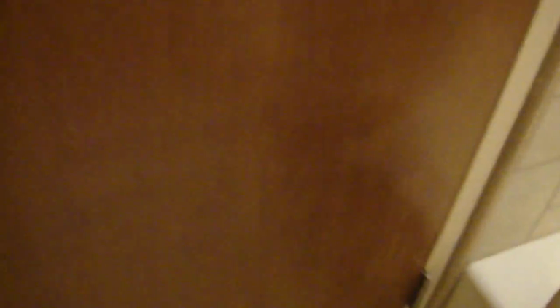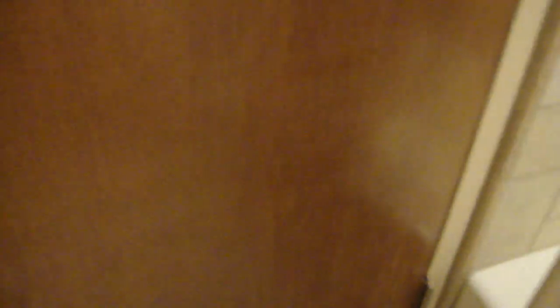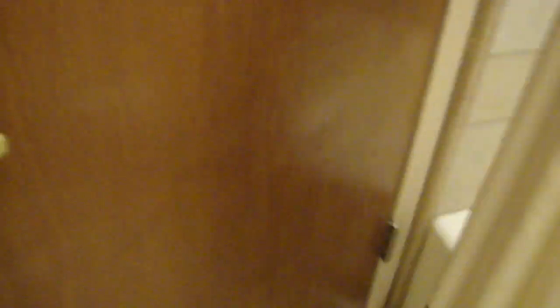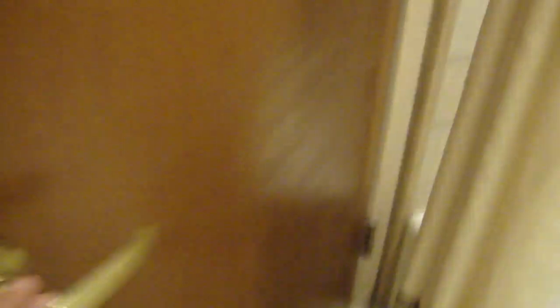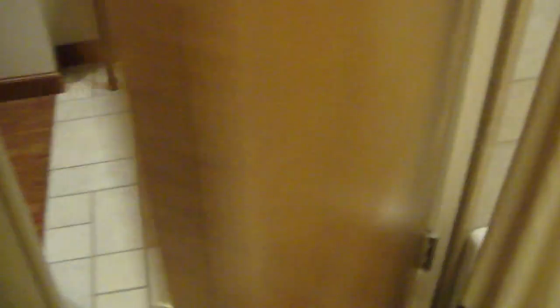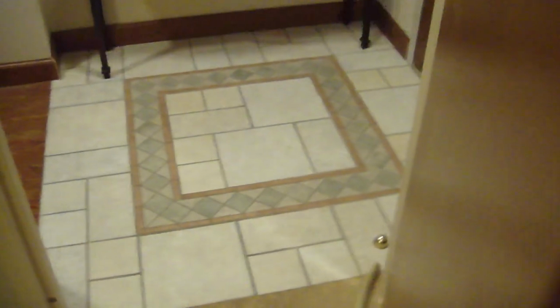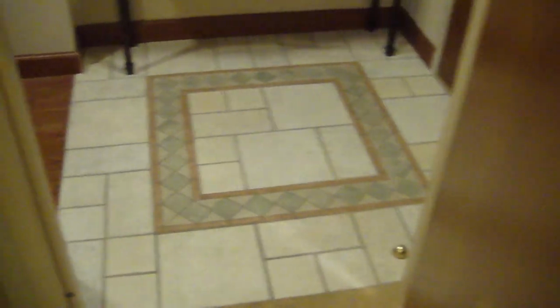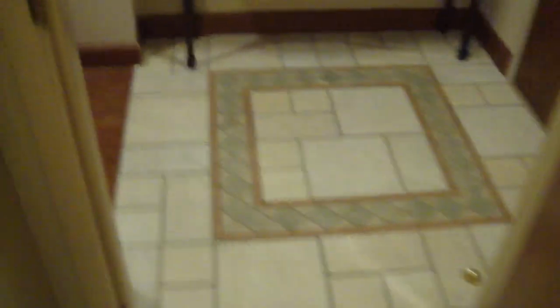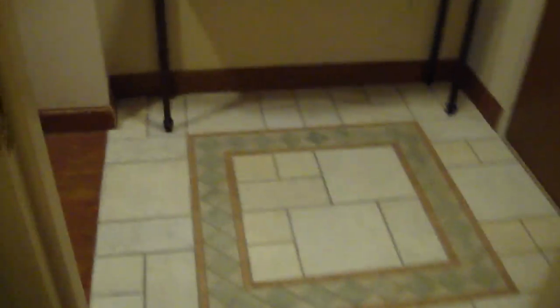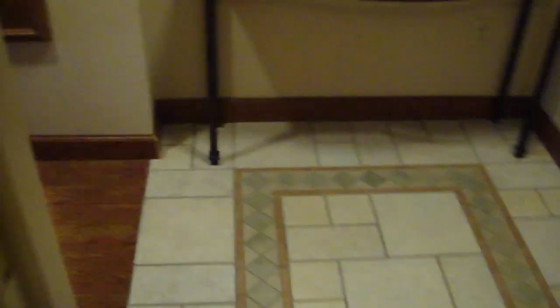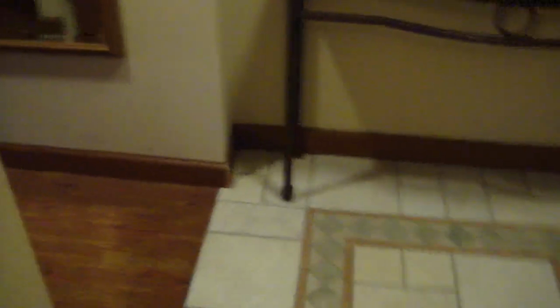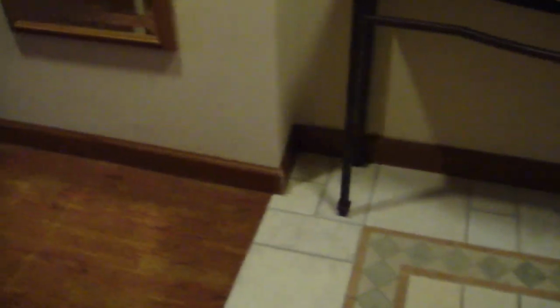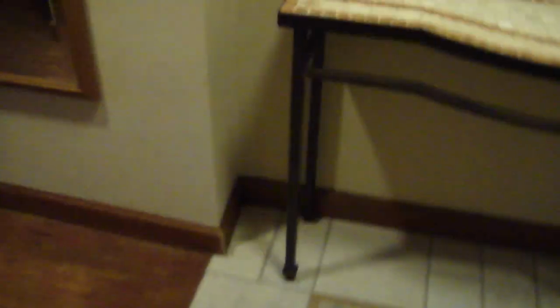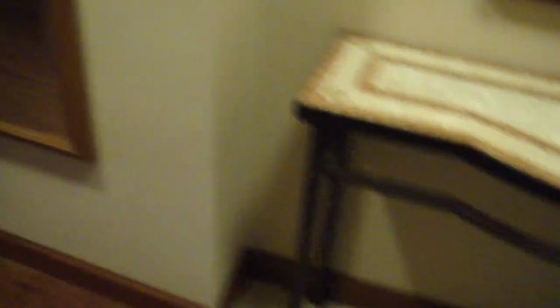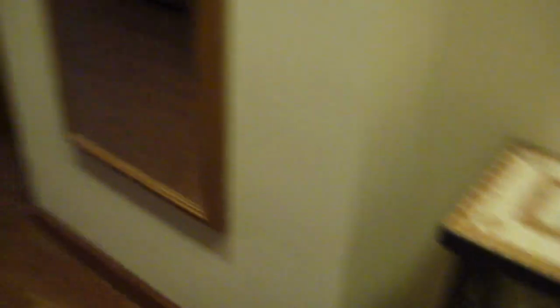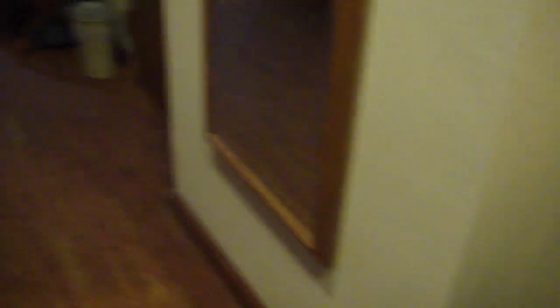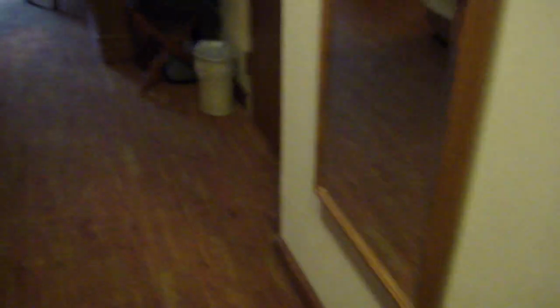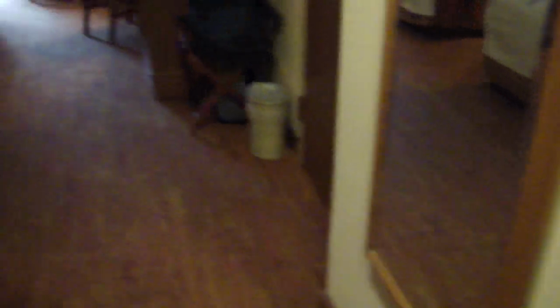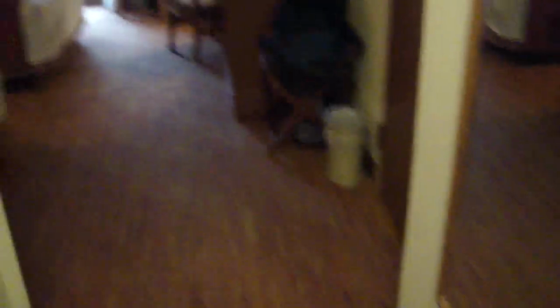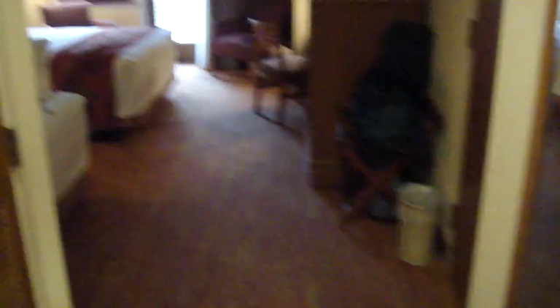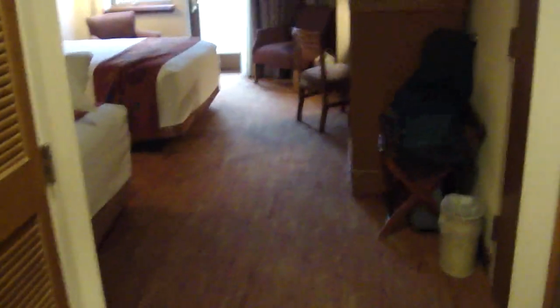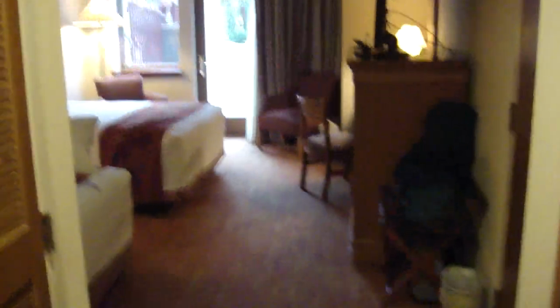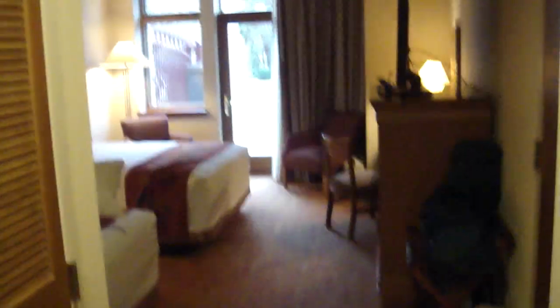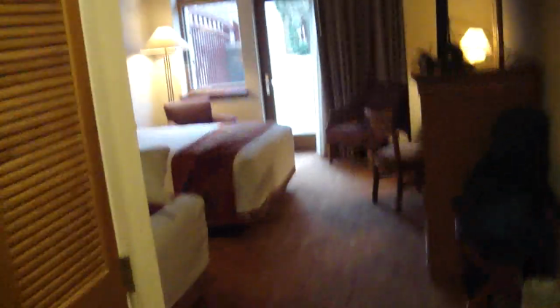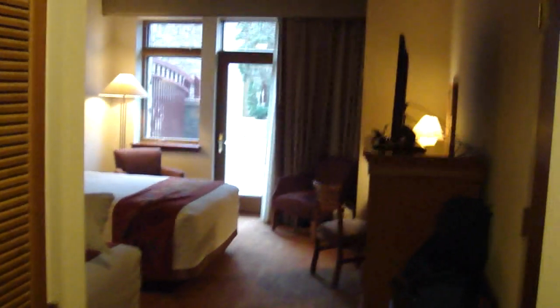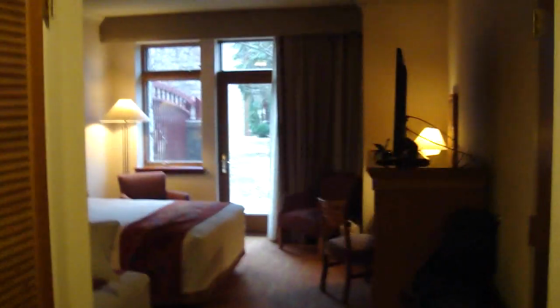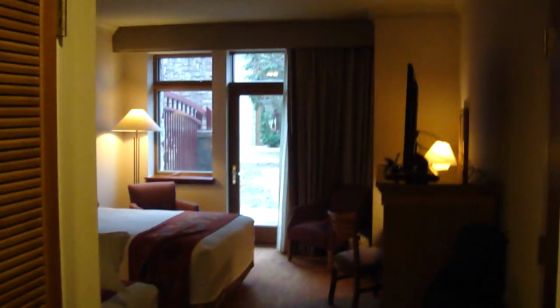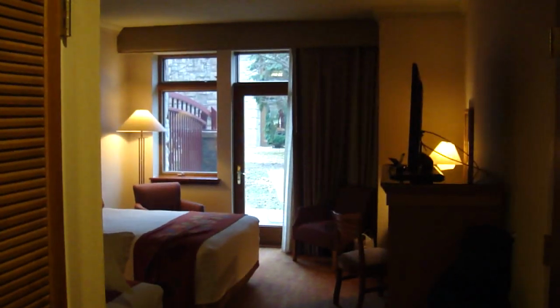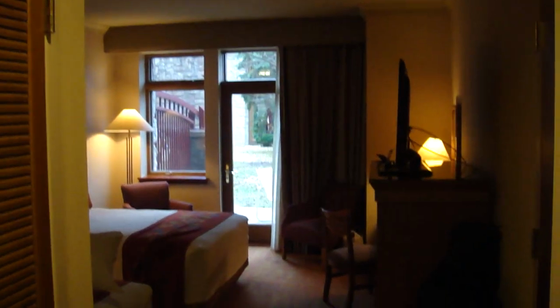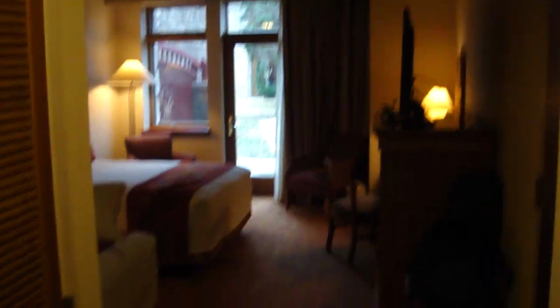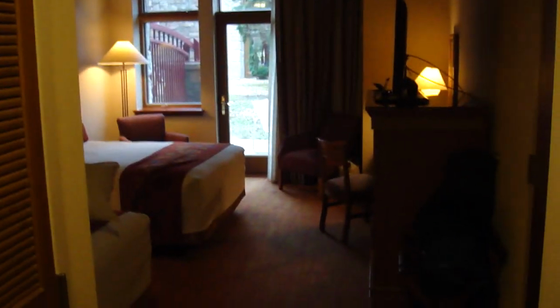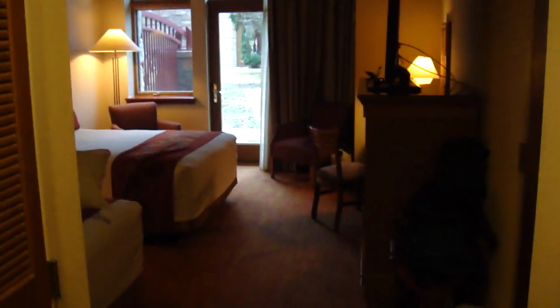There you have it — the hotel room tour. I hope you've all enjoyed. I'll see you next time. Bye for now.